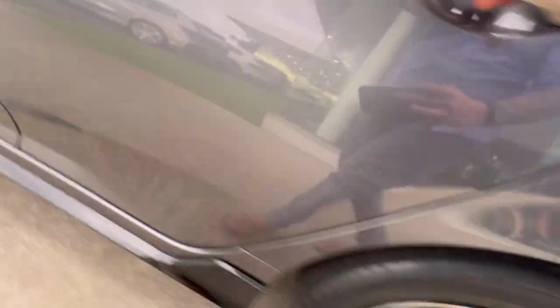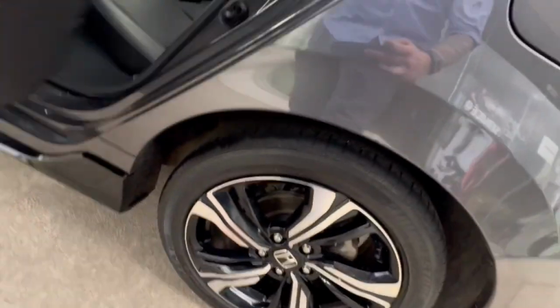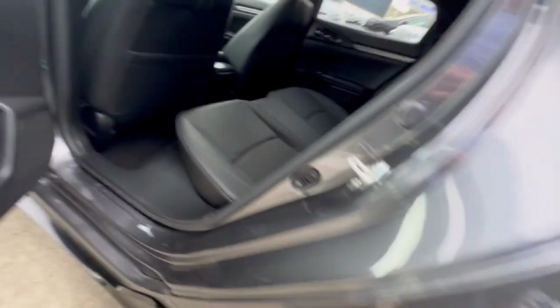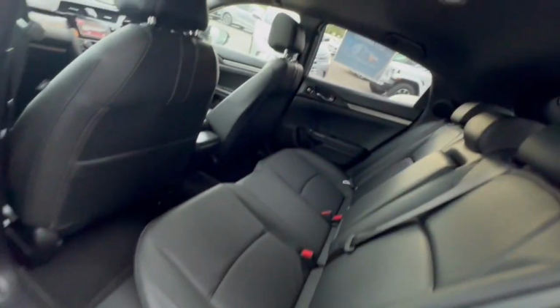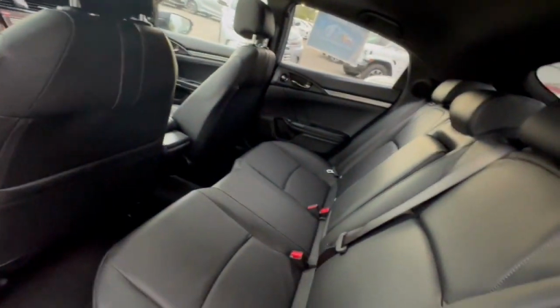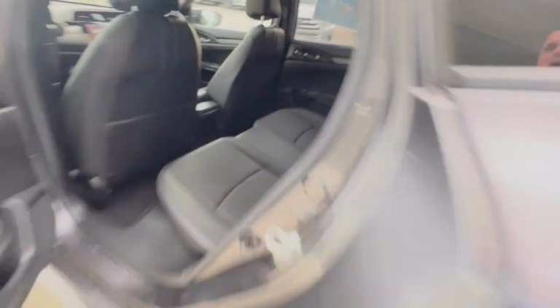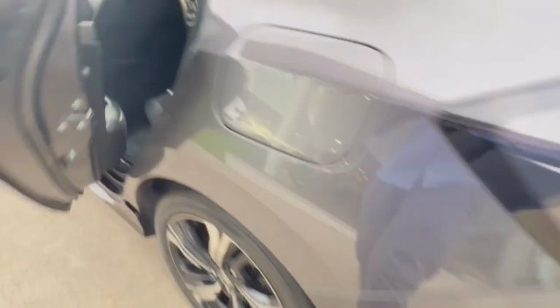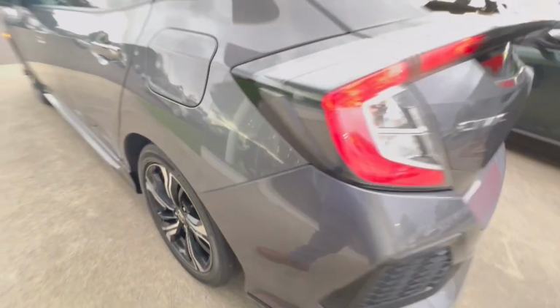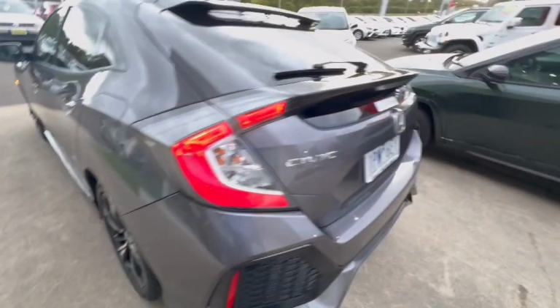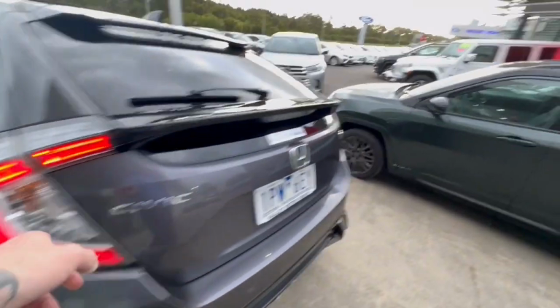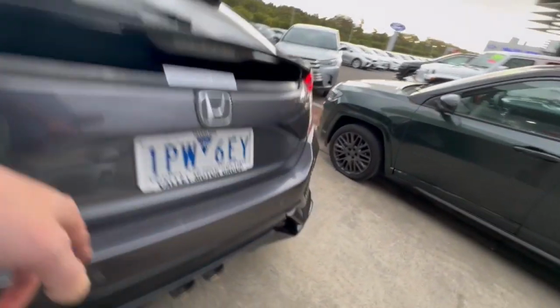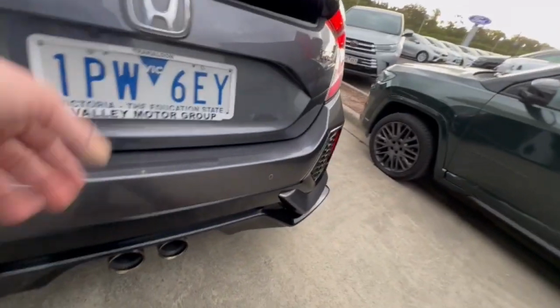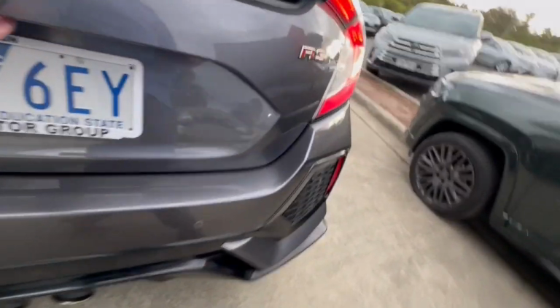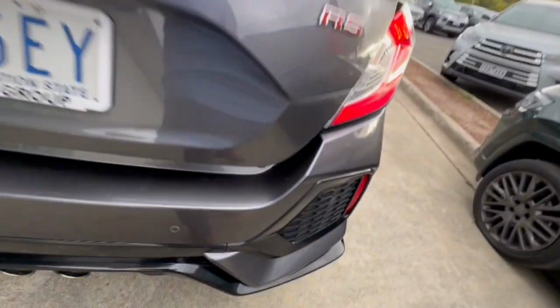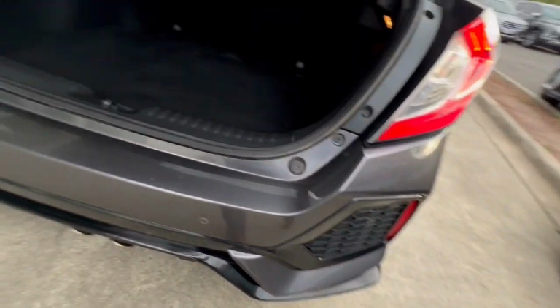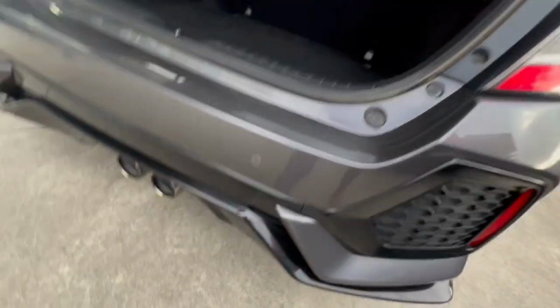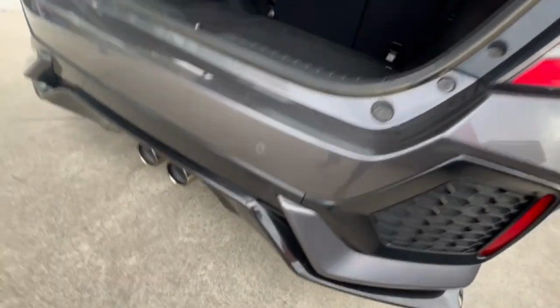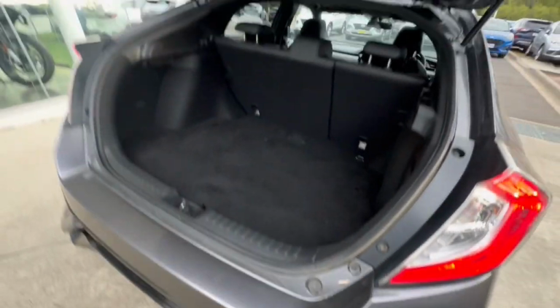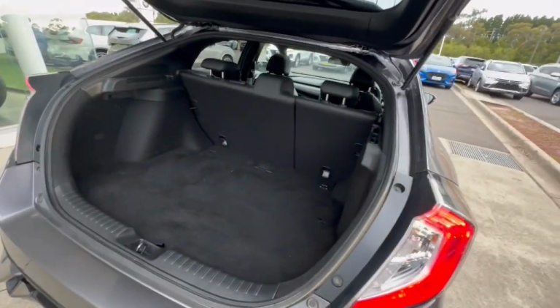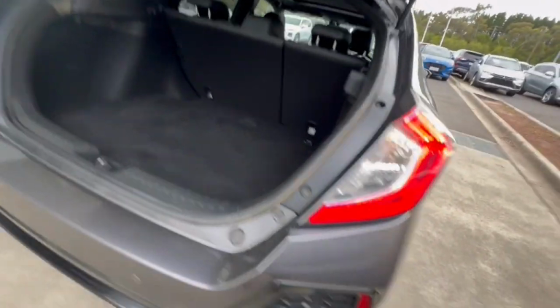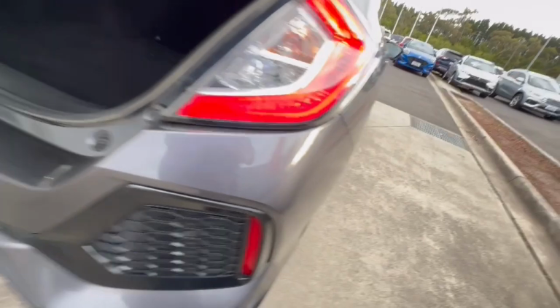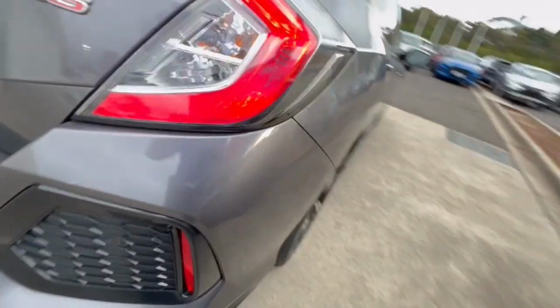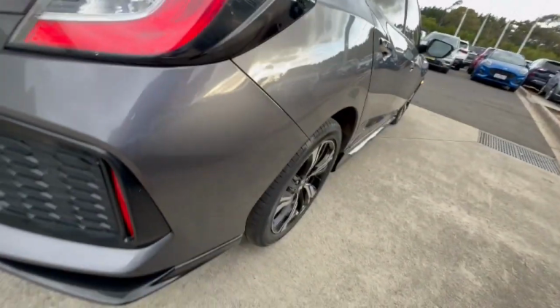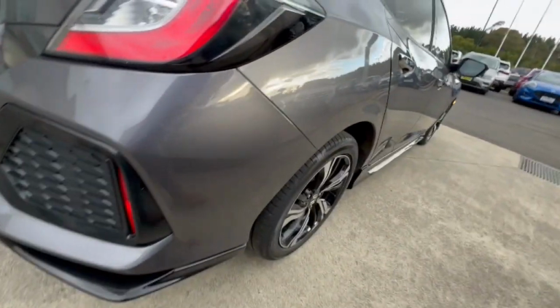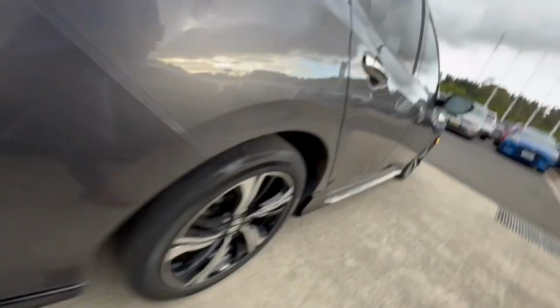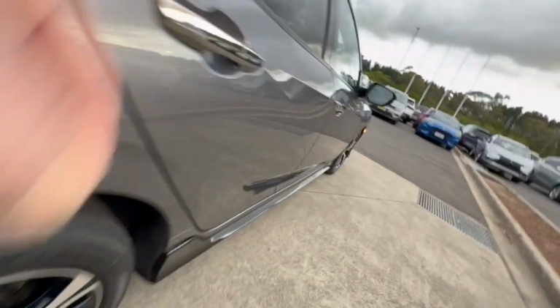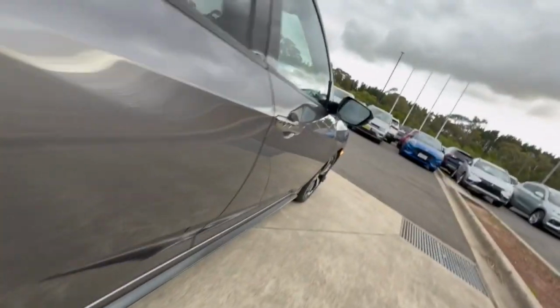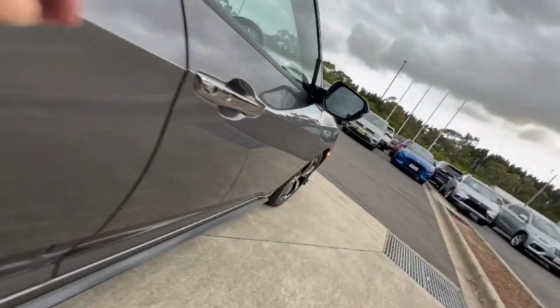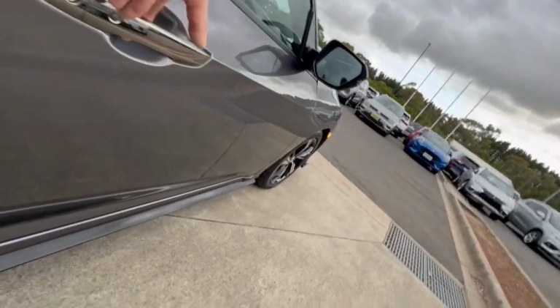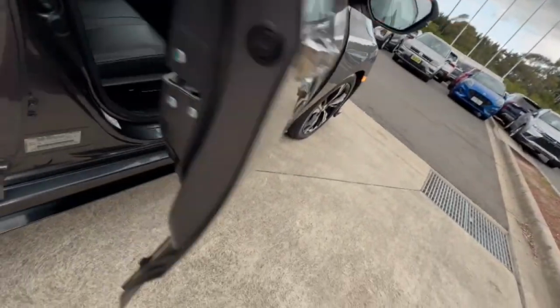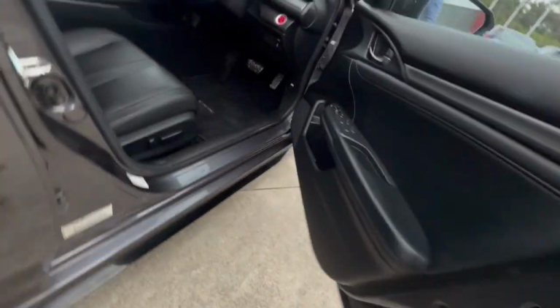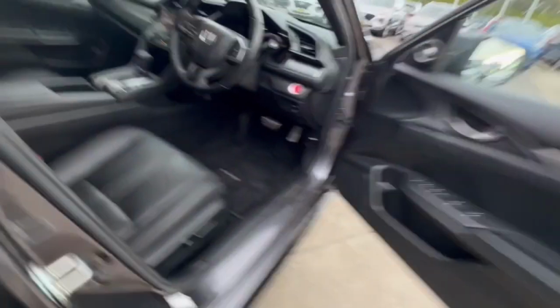Coming through in the back, there's a huge ABS display there, center armrest as well. Civic badge with your dual tip exhaust system, huge boot space there, LED style taillights, and you do have your keyless entry.